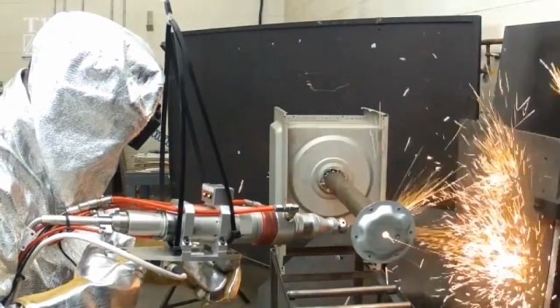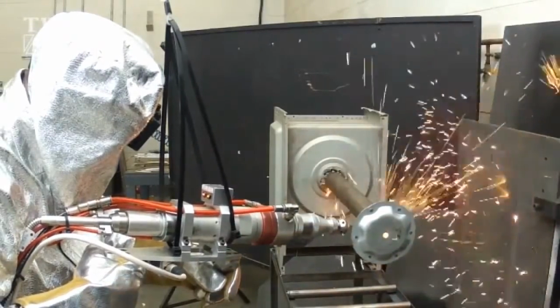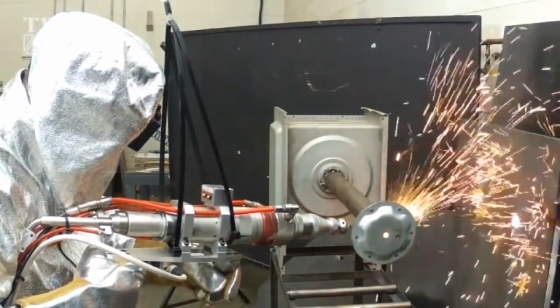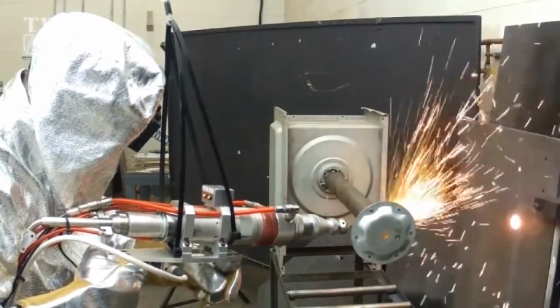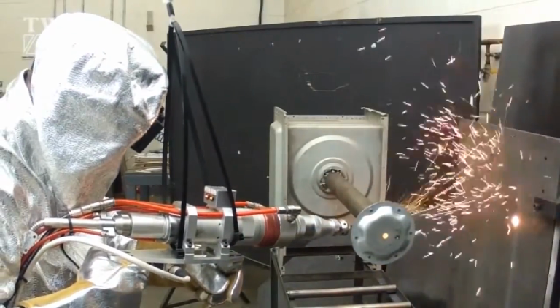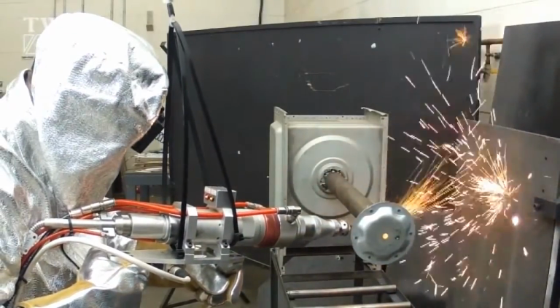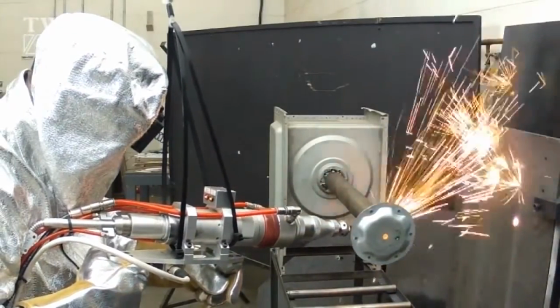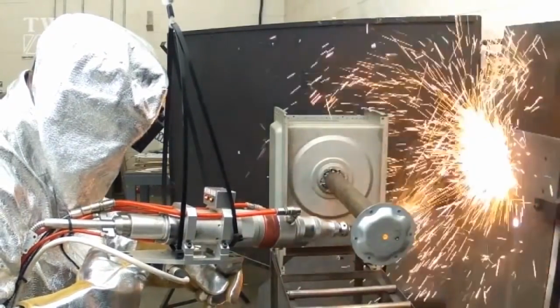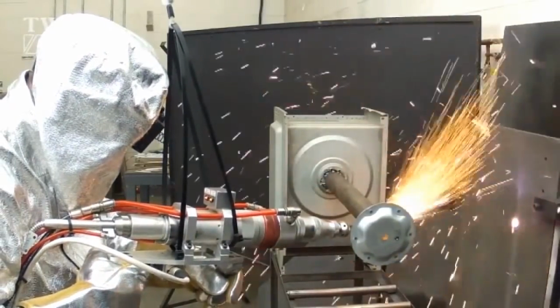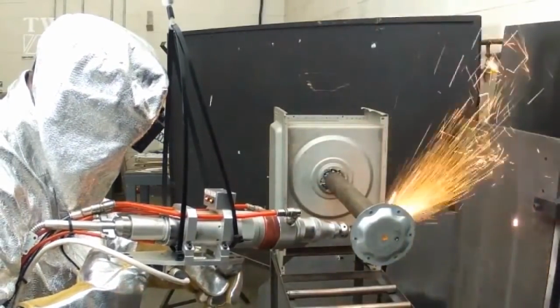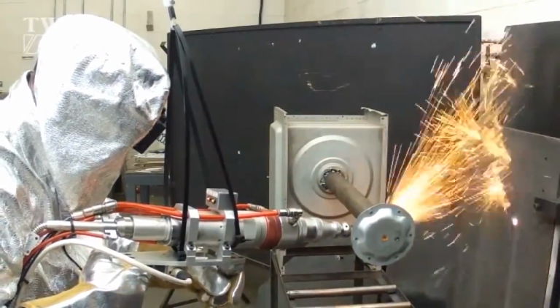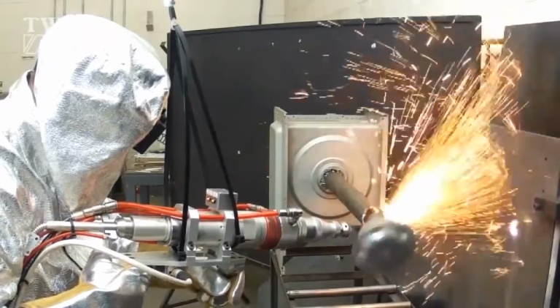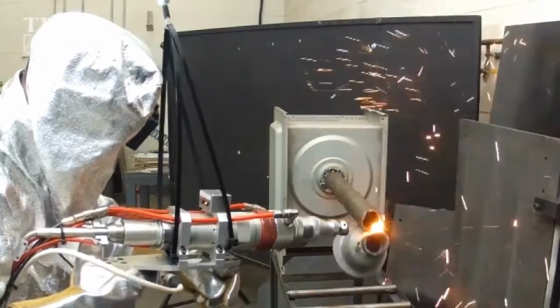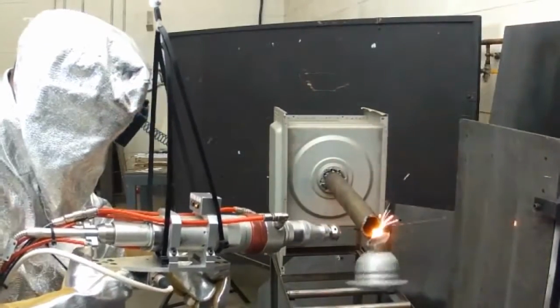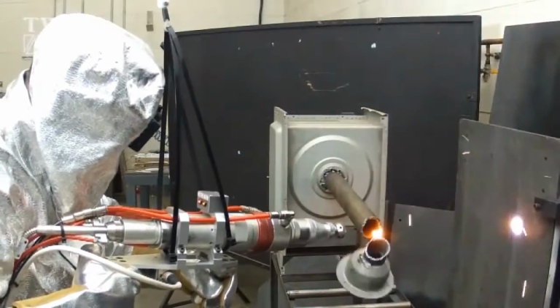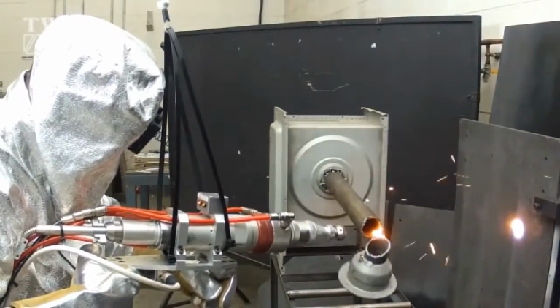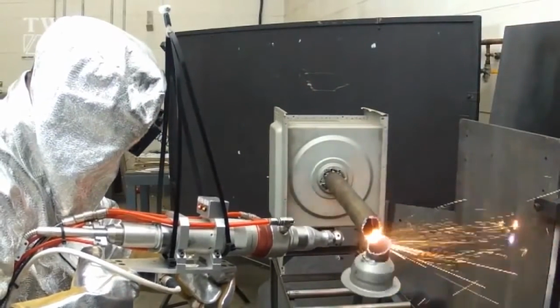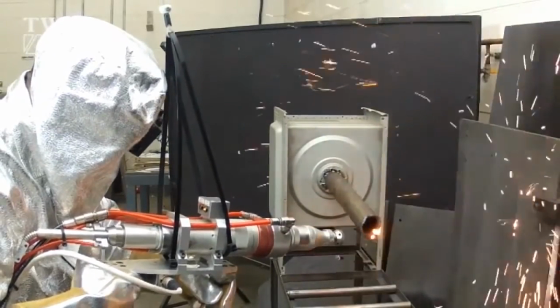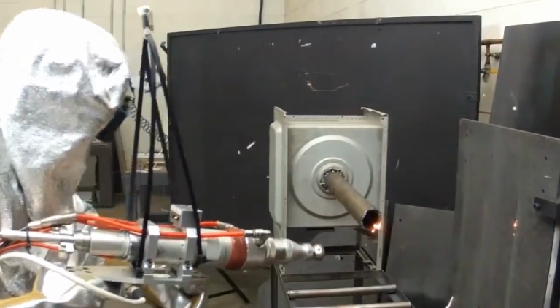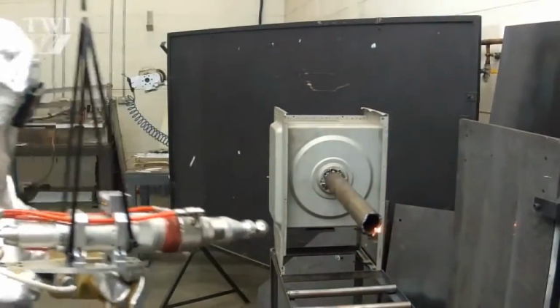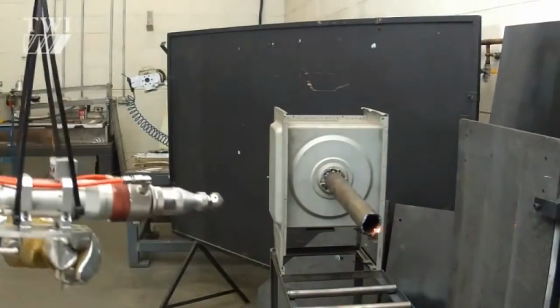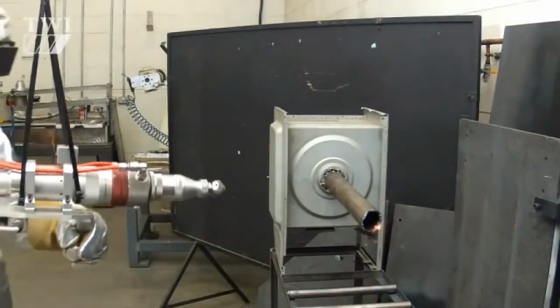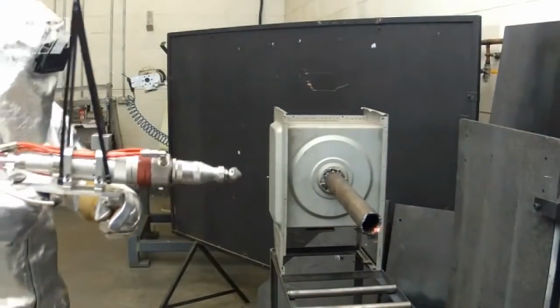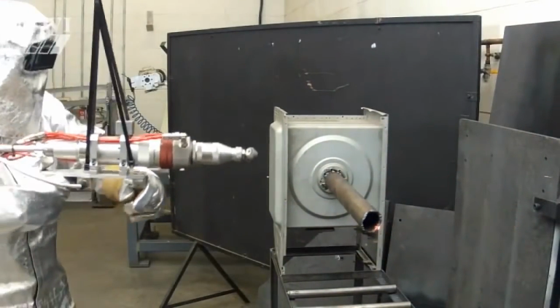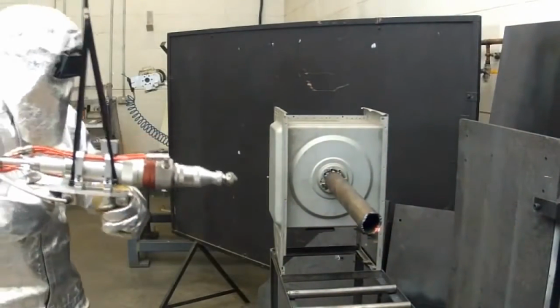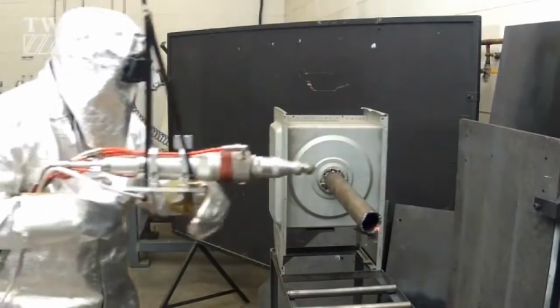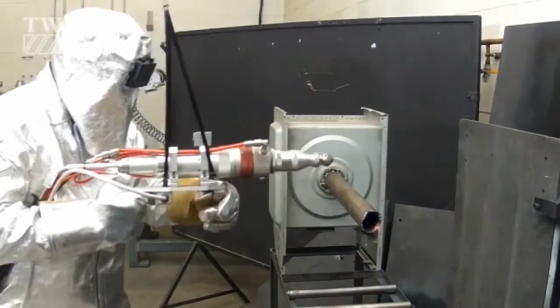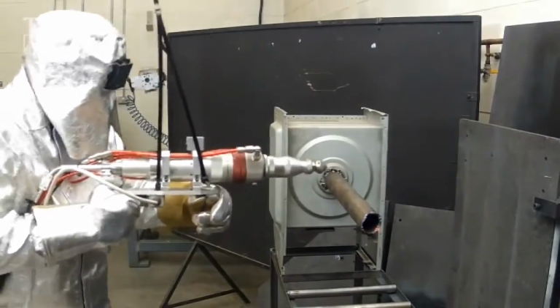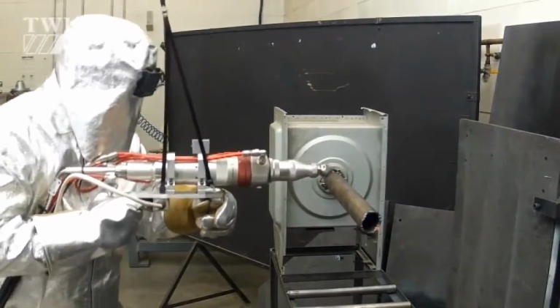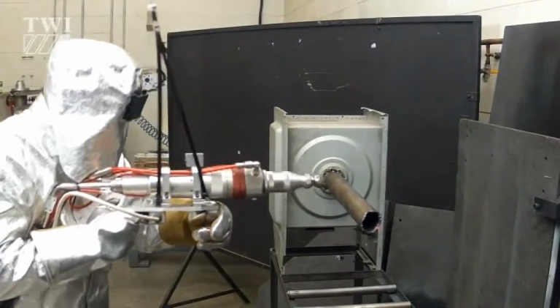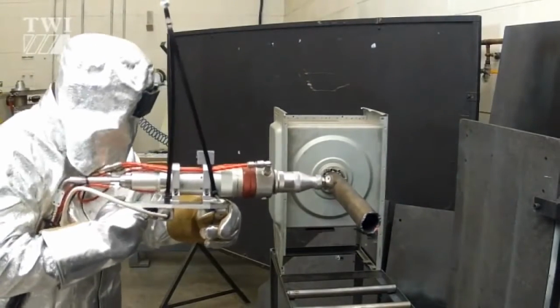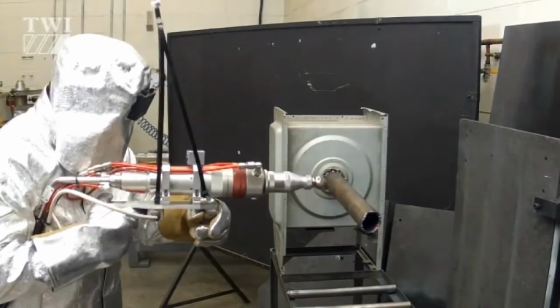The laser torch has been shown to quickly obliterate stainless steel tubing in under 30 seconds. The output from the optical fiber is collected by a first lens, and then focused into a fine cone by a second lens.